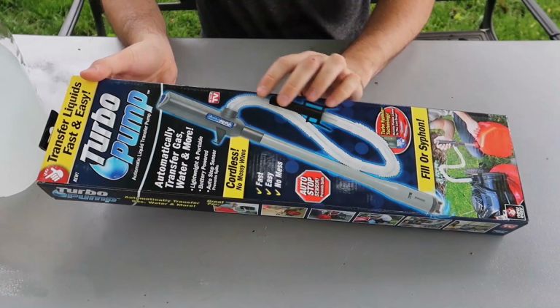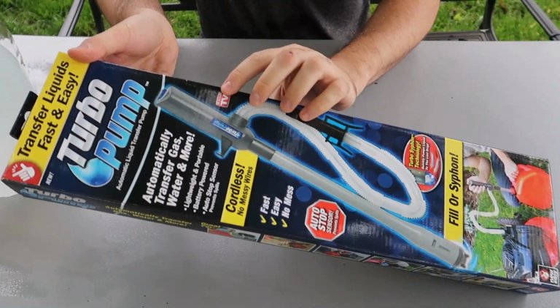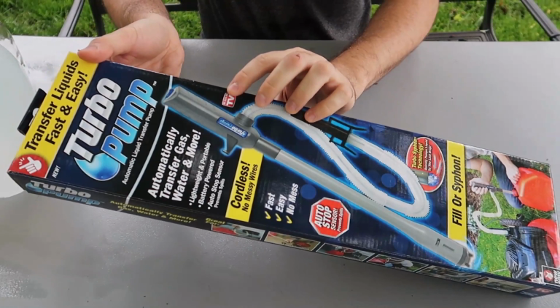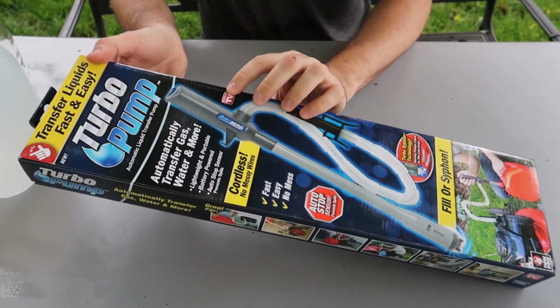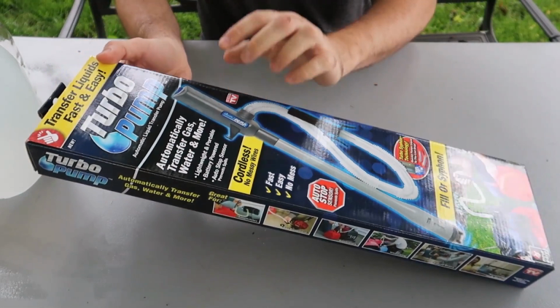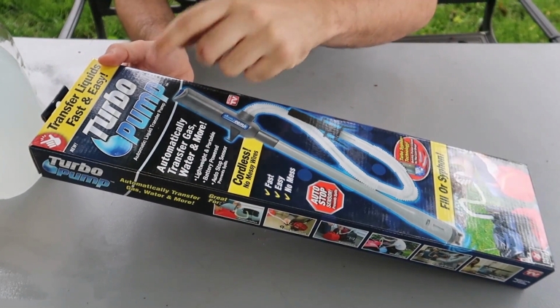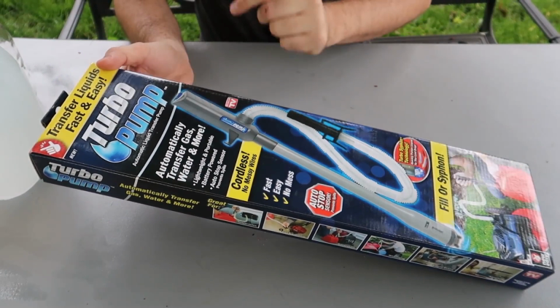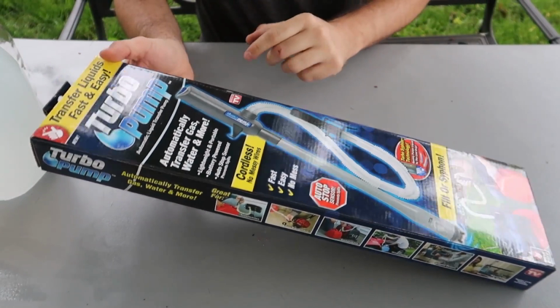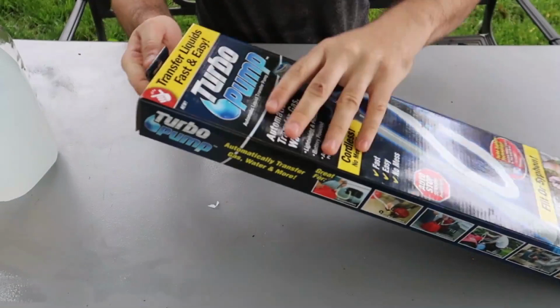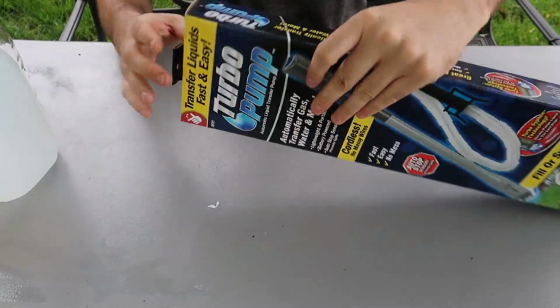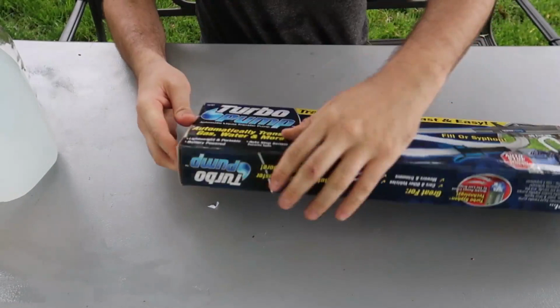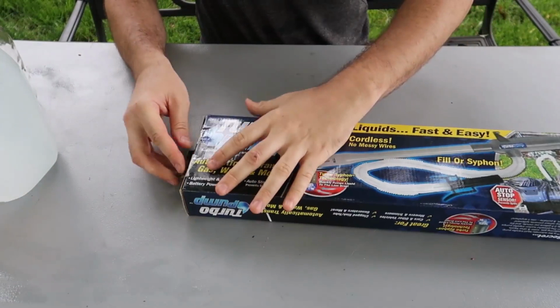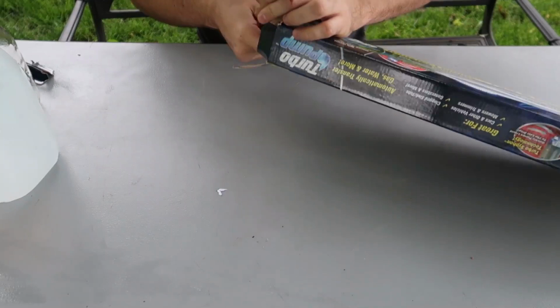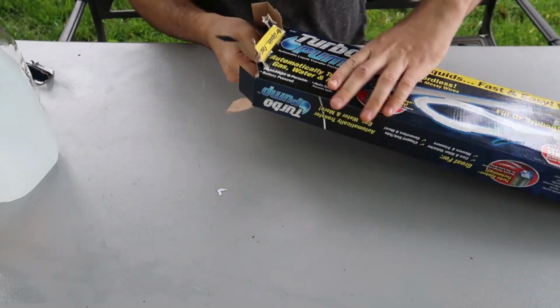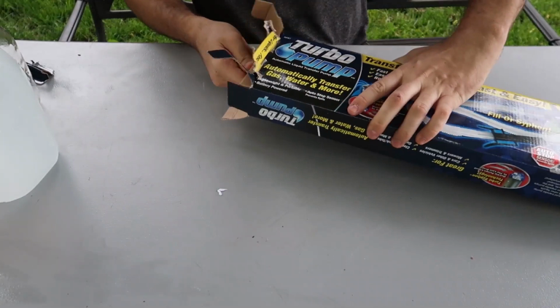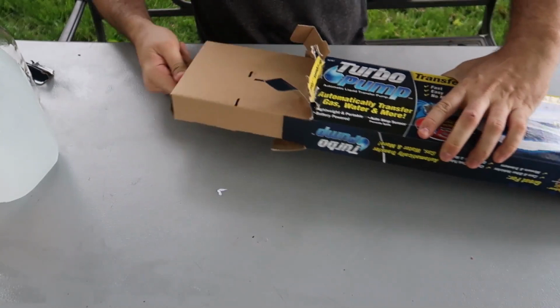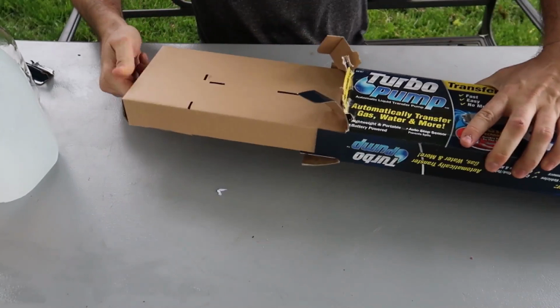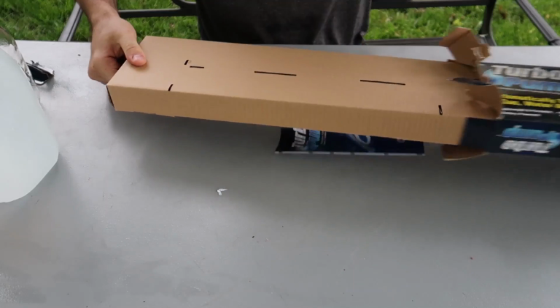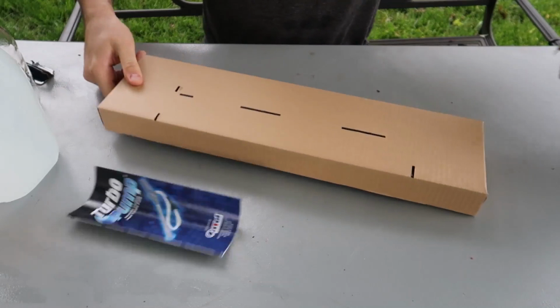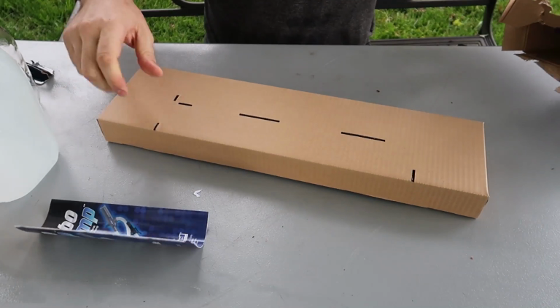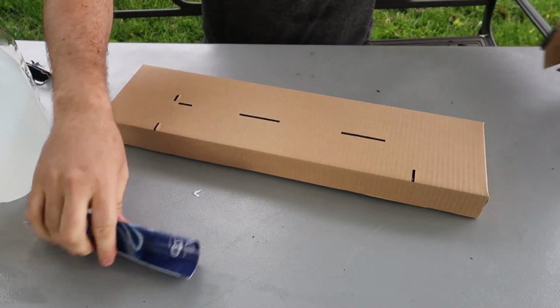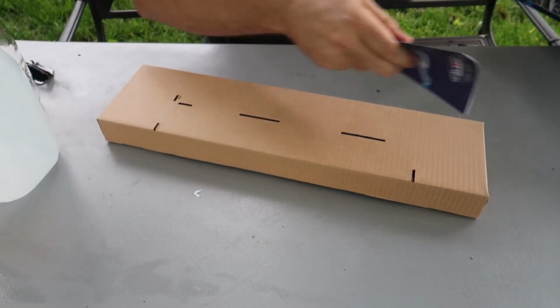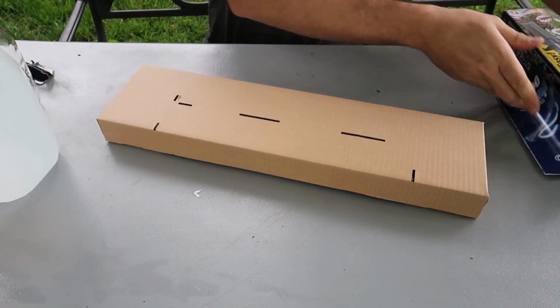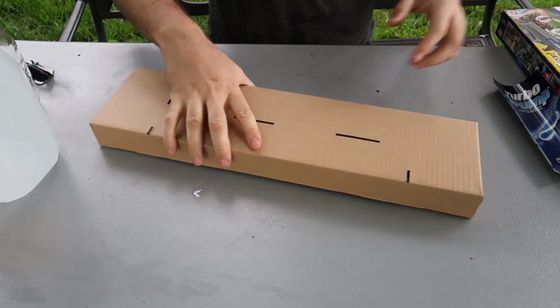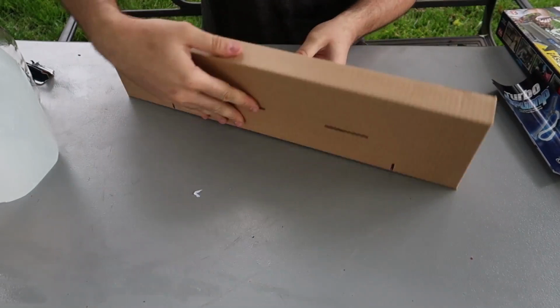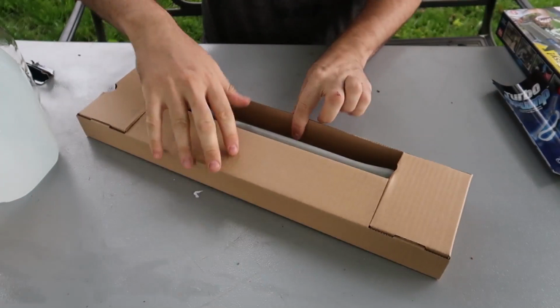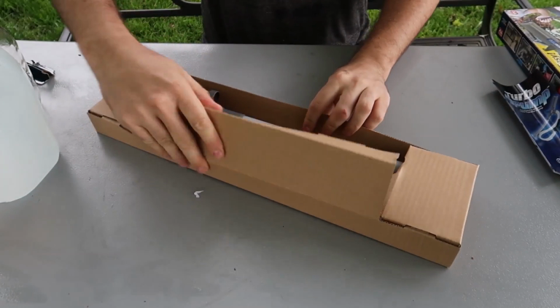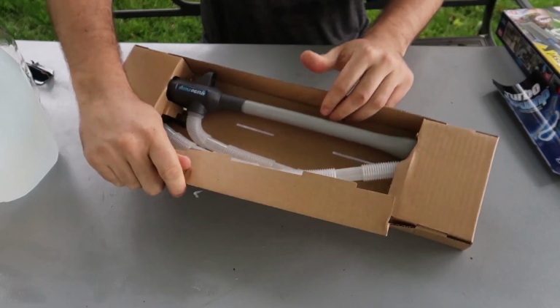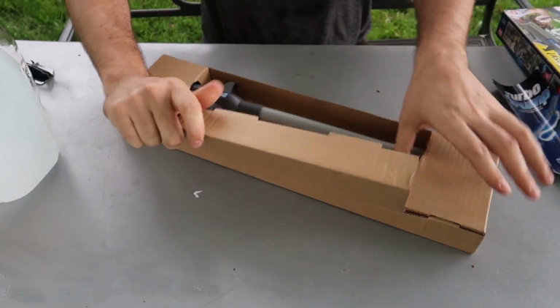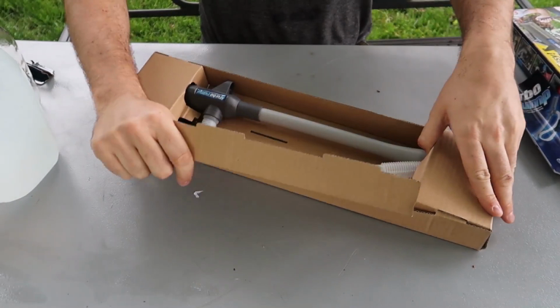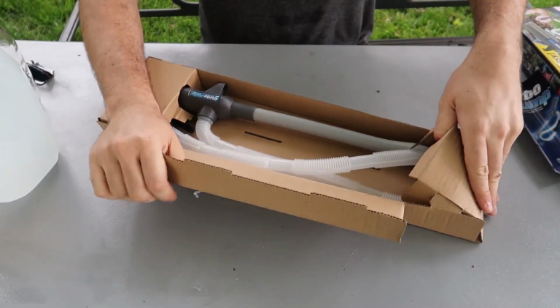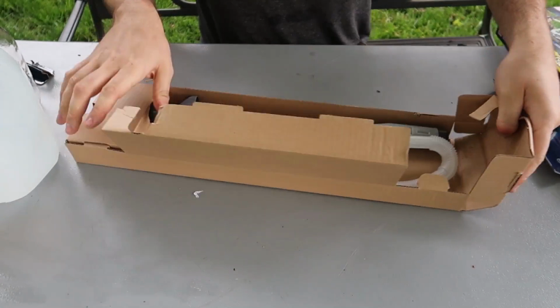Garnet here. SC9TV Turbo Pump — let's check this out. Alright, let's see what this thing is all about.